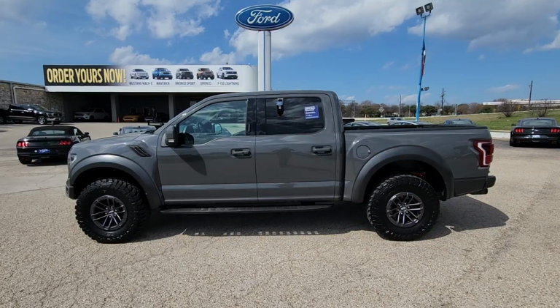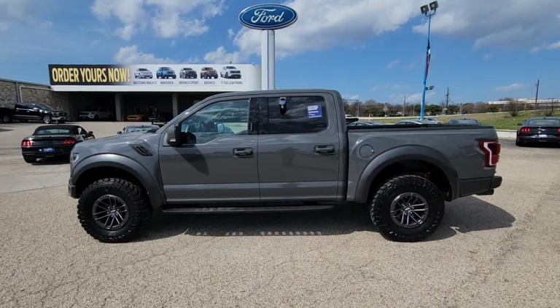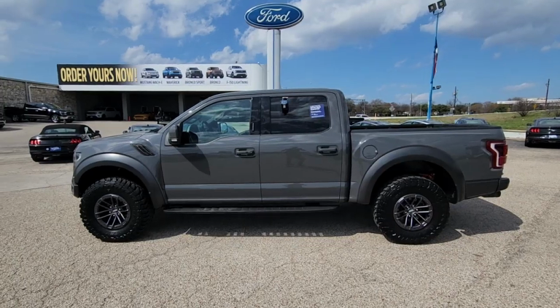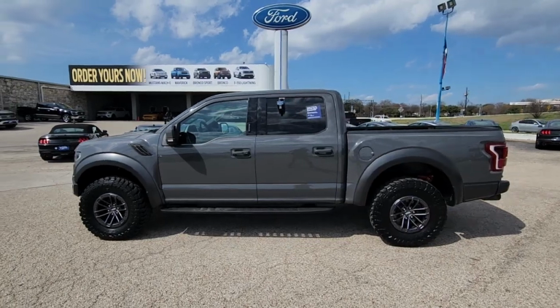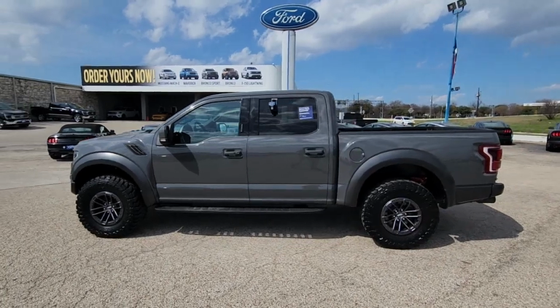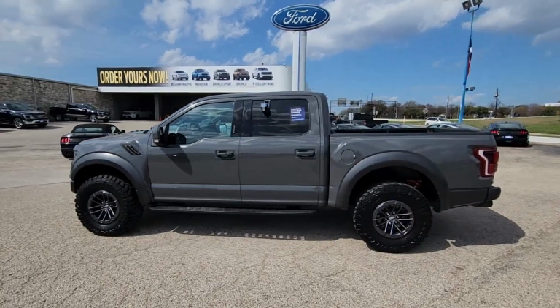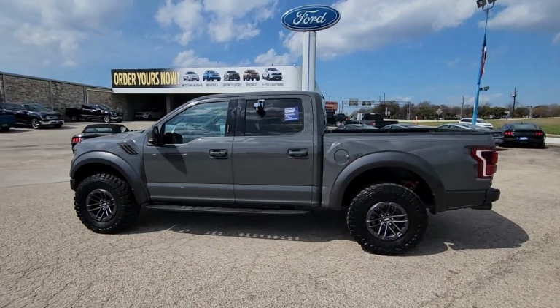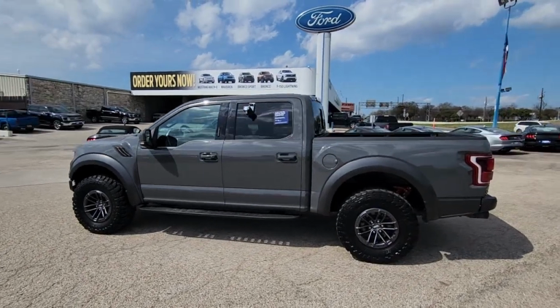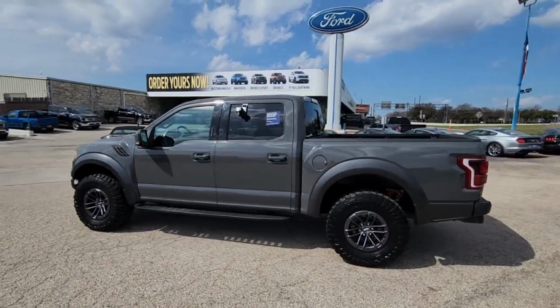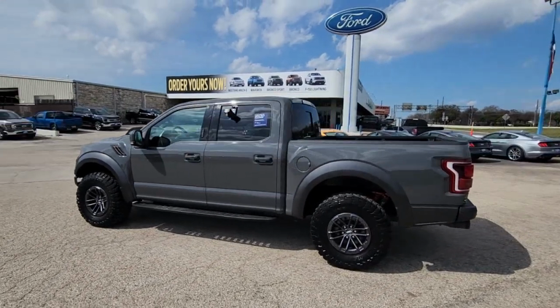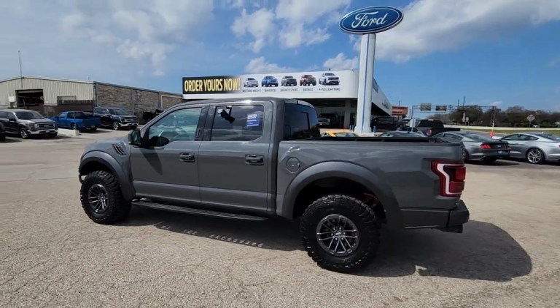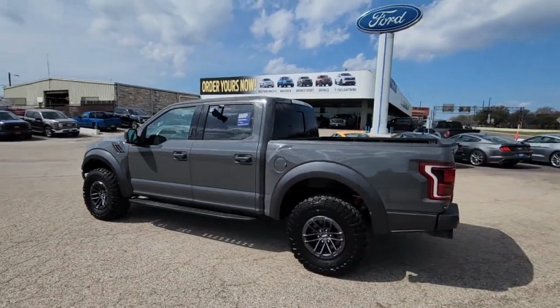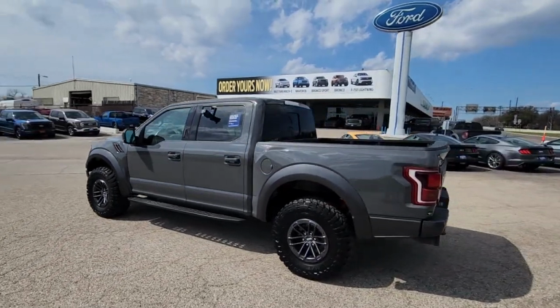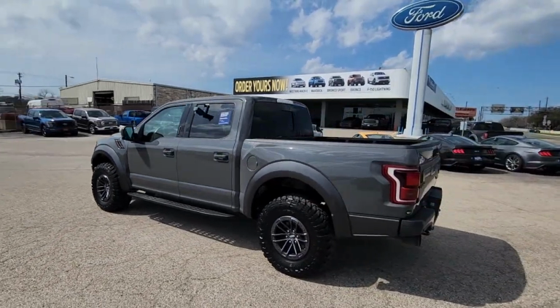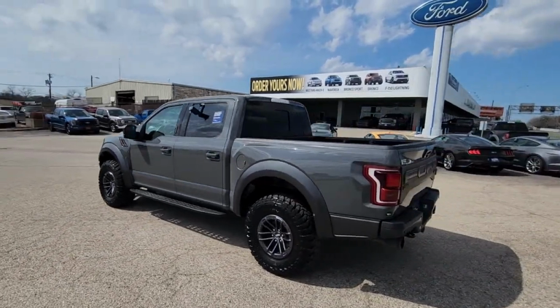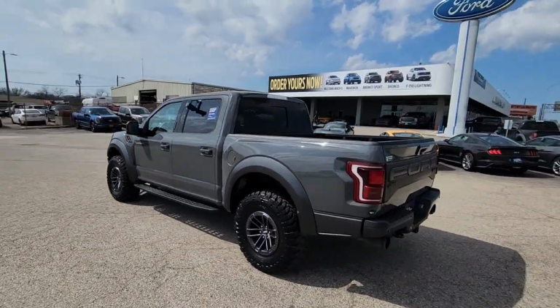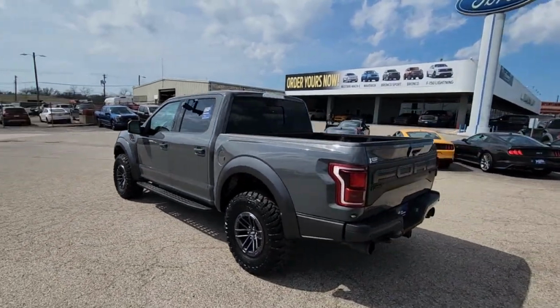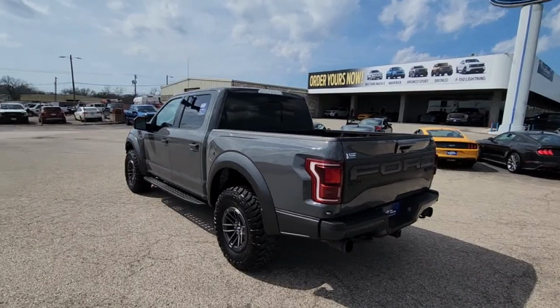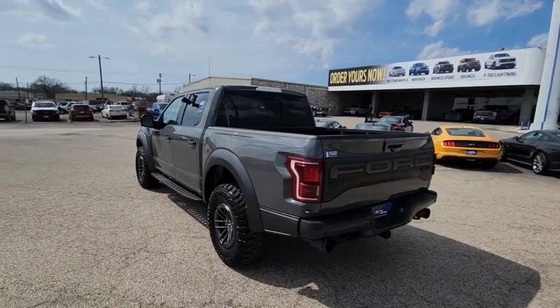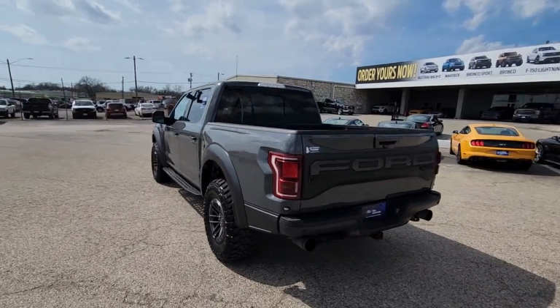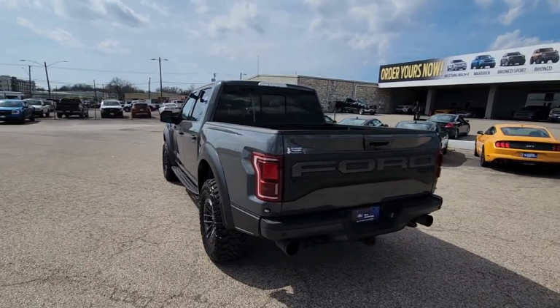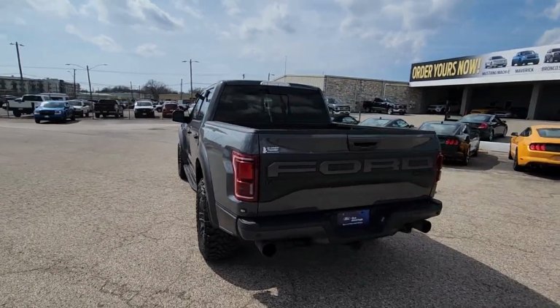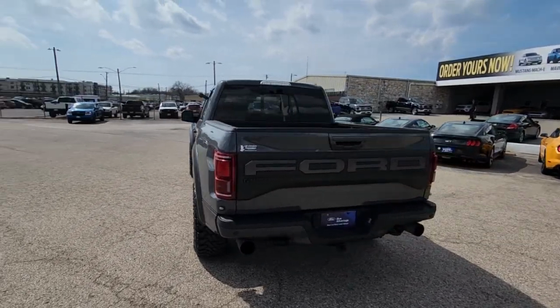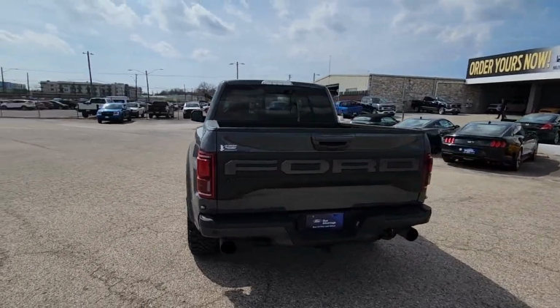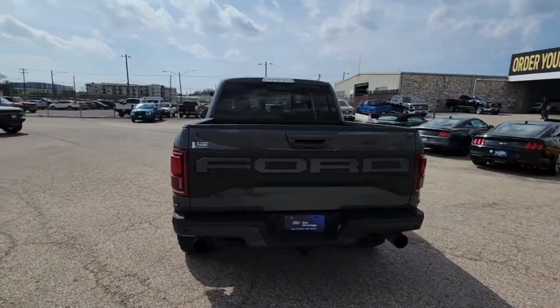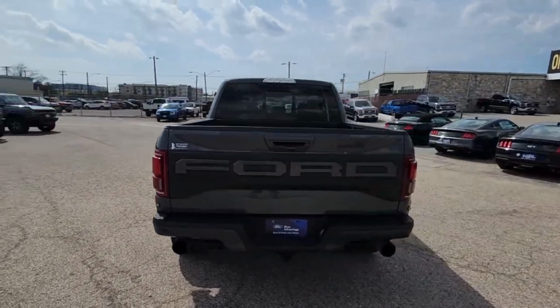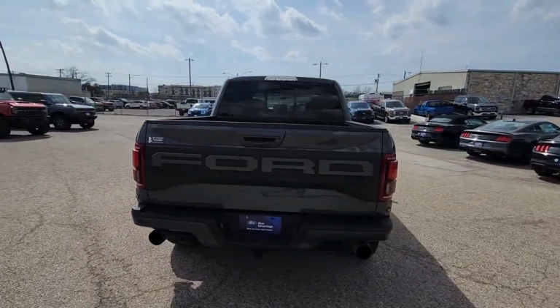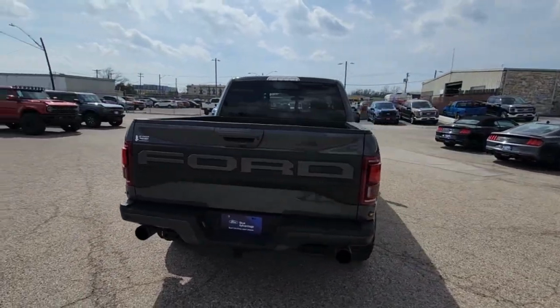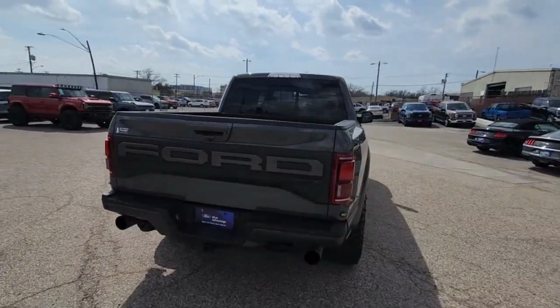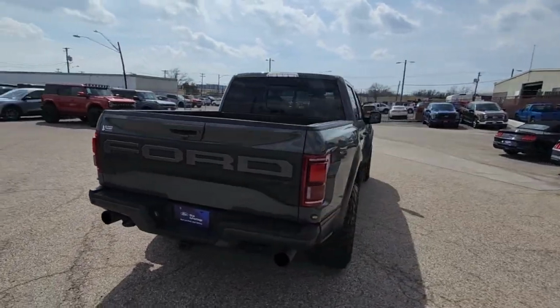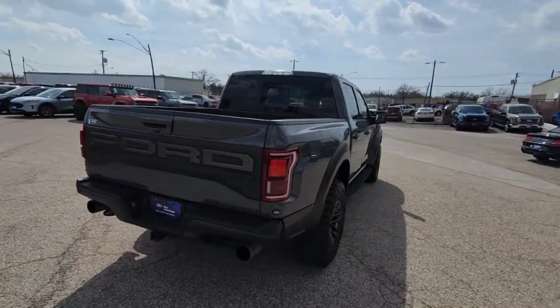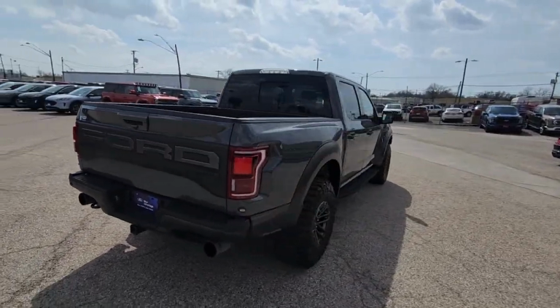Your next car could be the 2020 Ford F-150. This vehicle is an outstanding buy with fewer than 50,000 miles on the odometer.